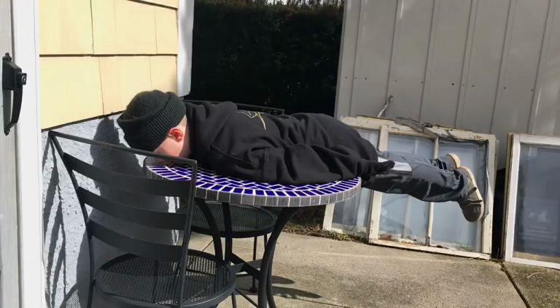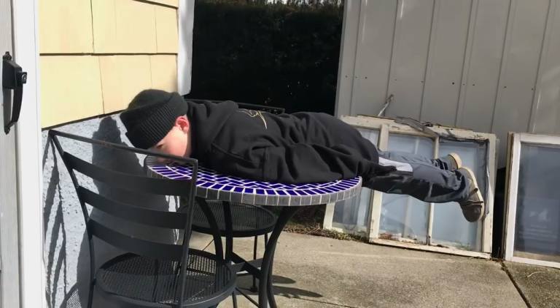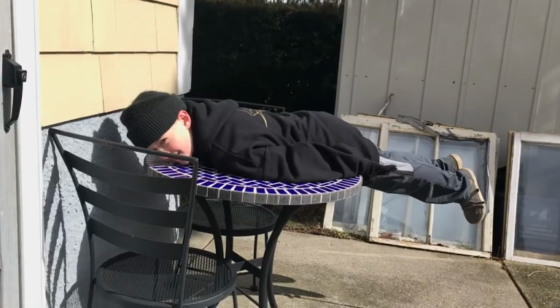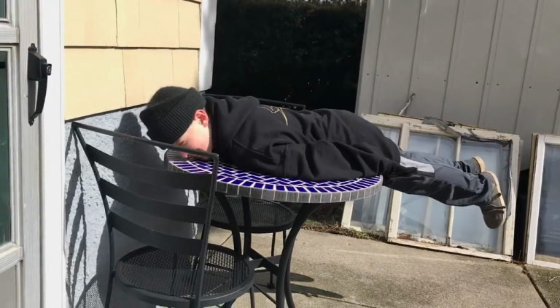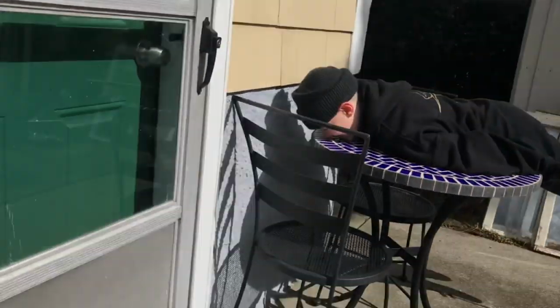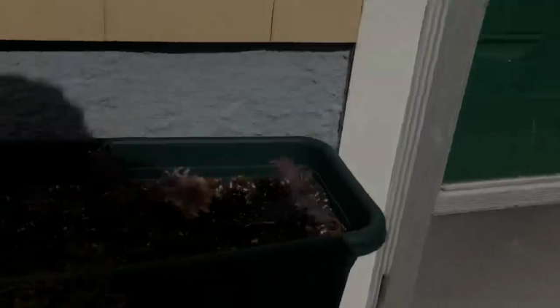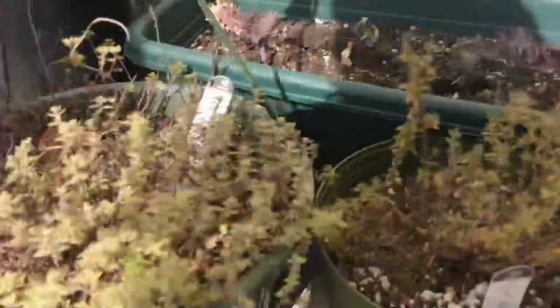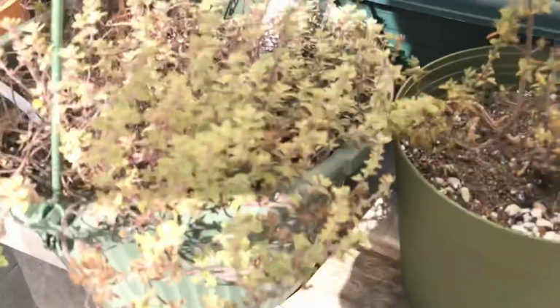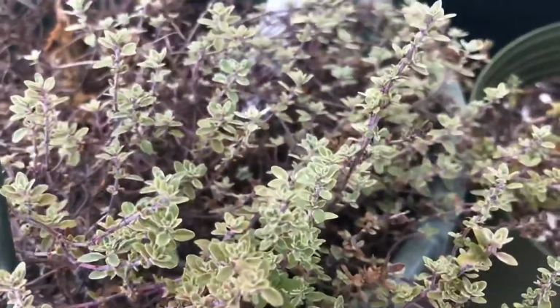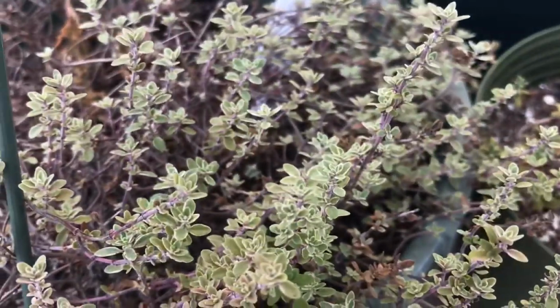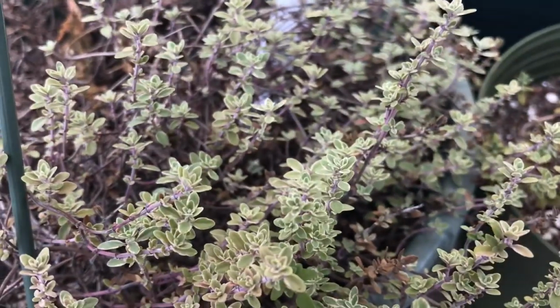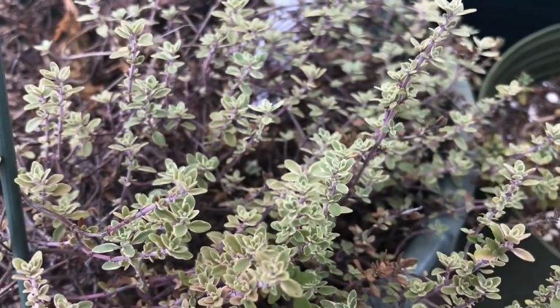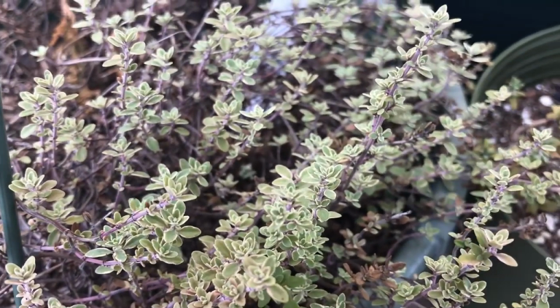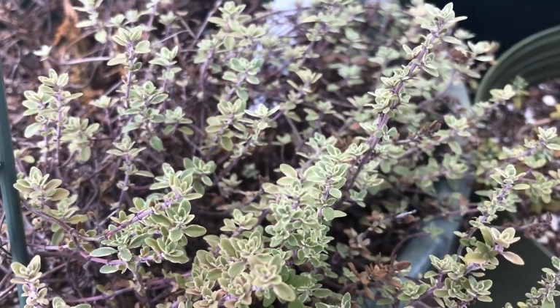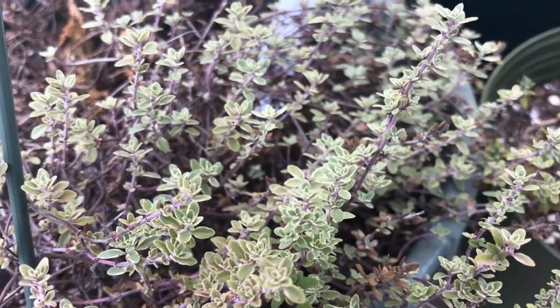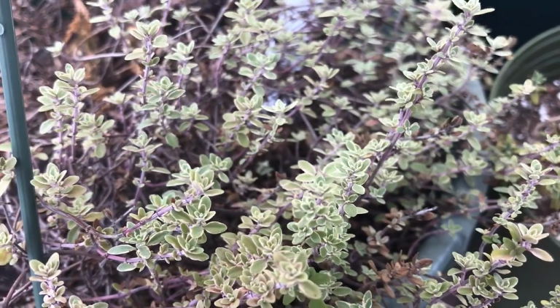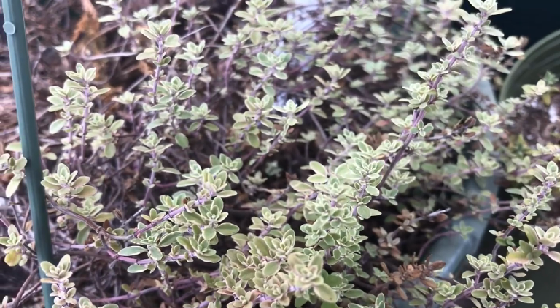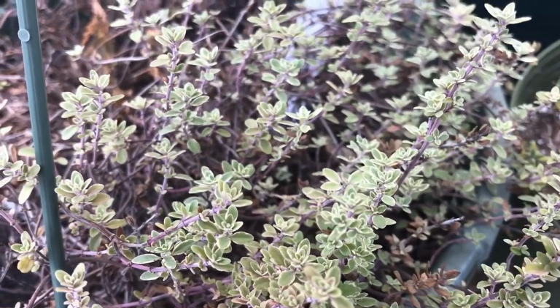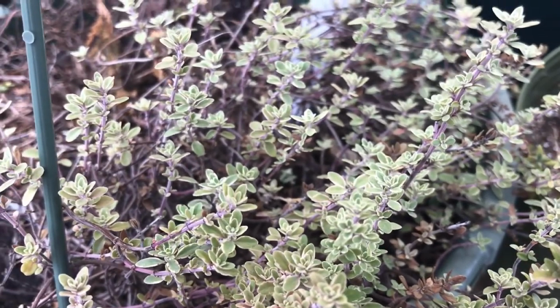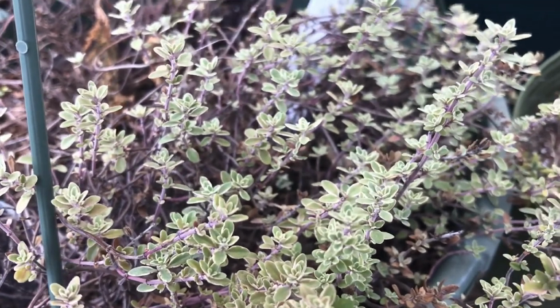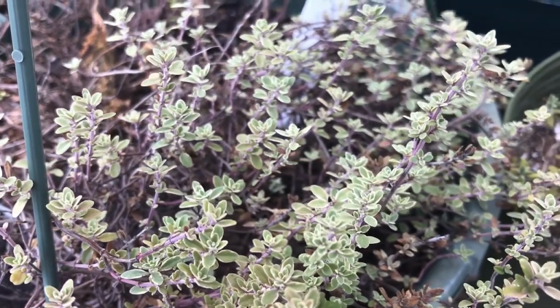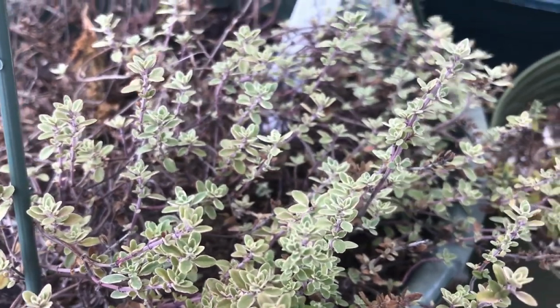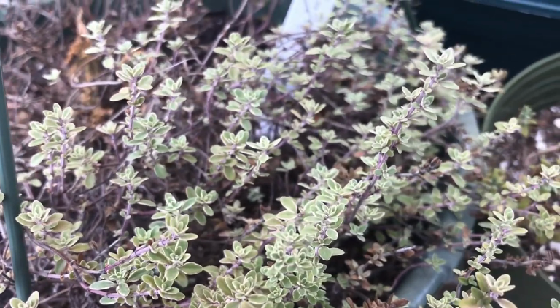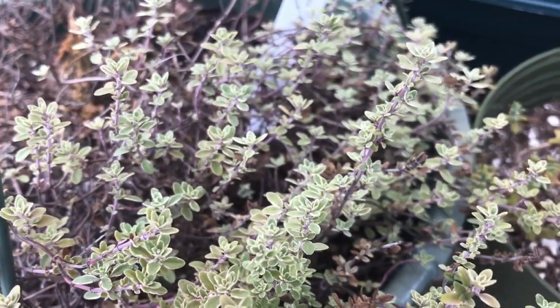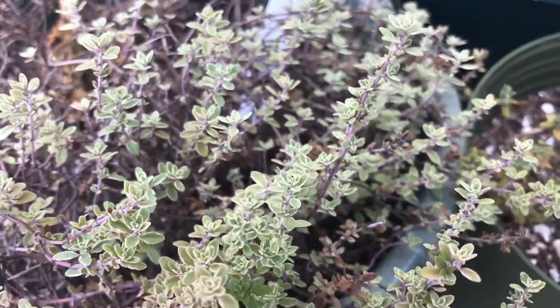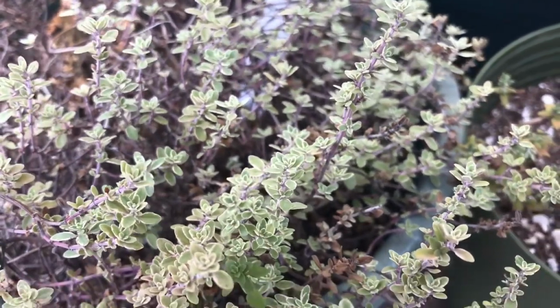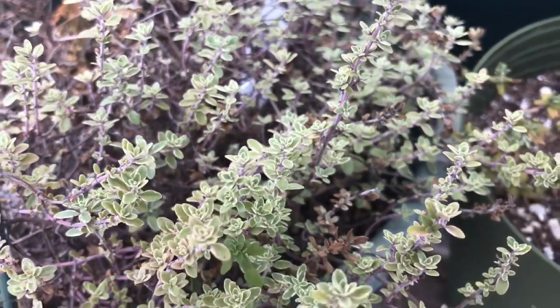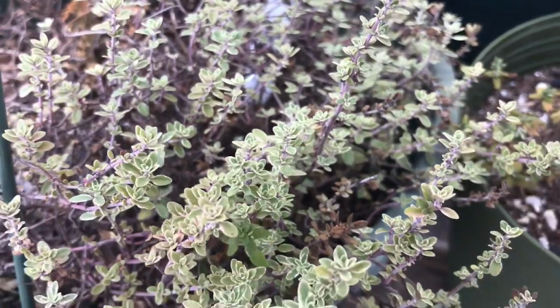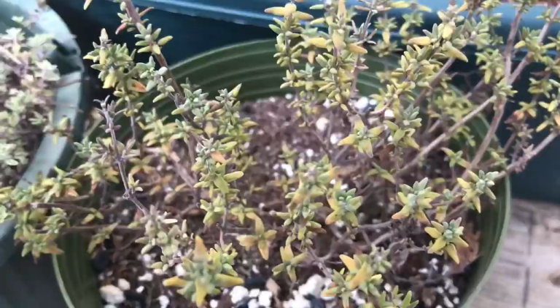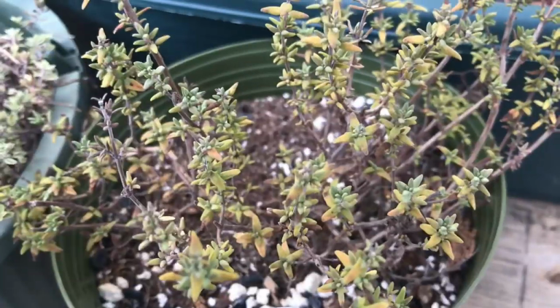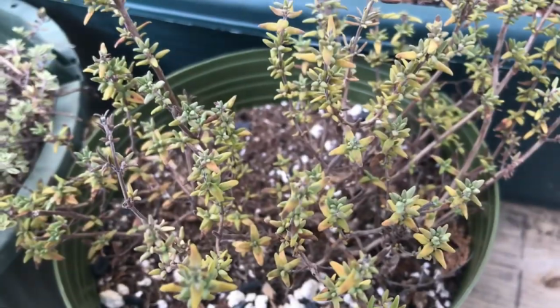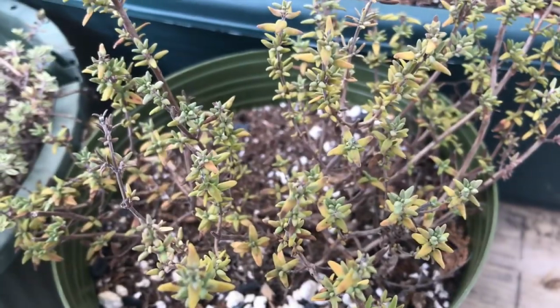These beautiful thyme plants stayed alive all winter in my shed. I did not expect that, but here they are. I got them last year. One of them's not doing too good now, but the other one's still hanging in there.